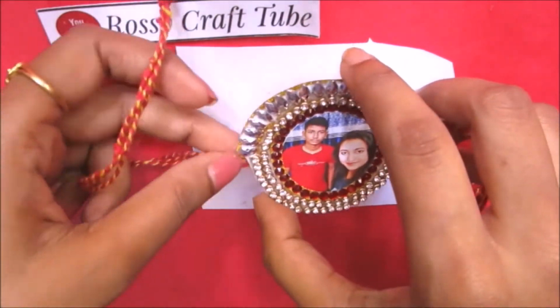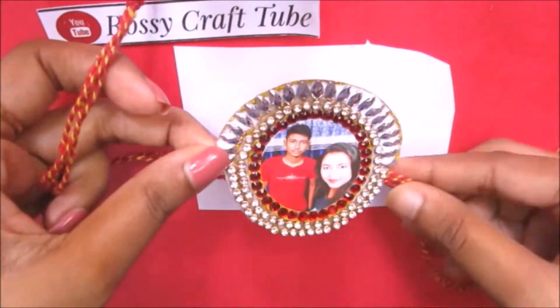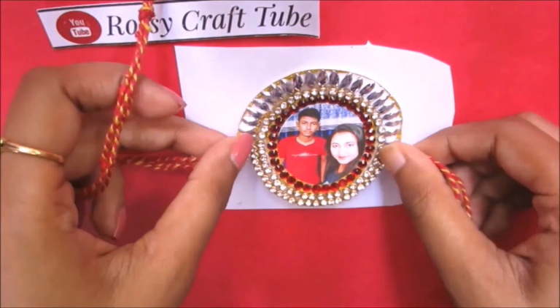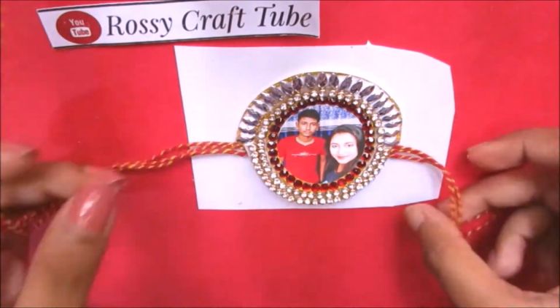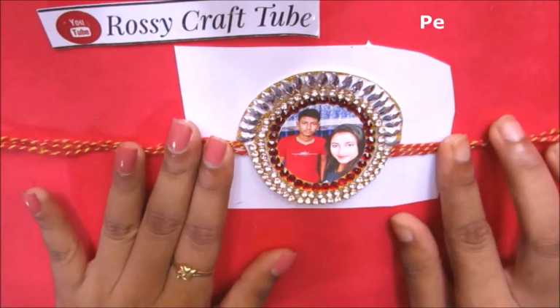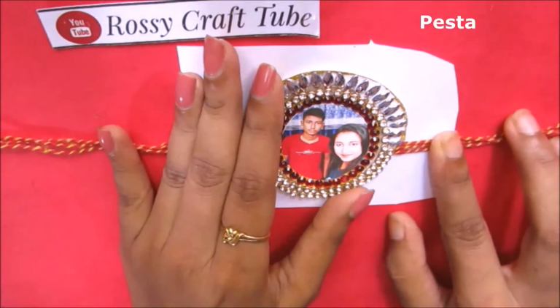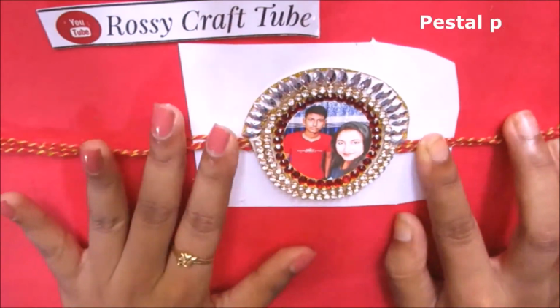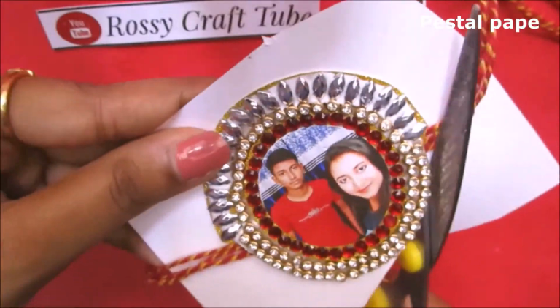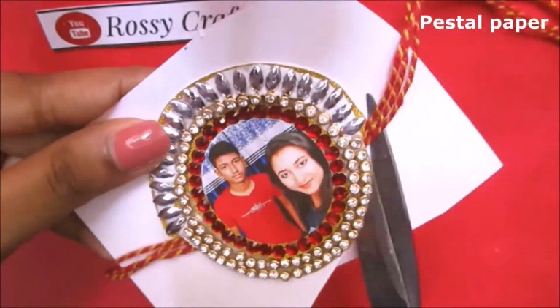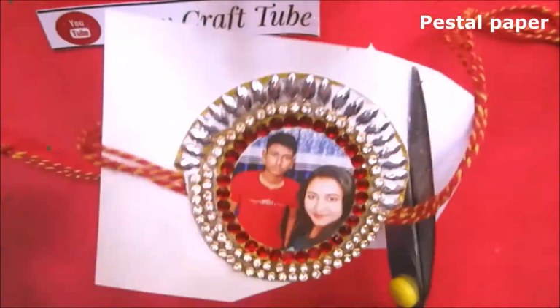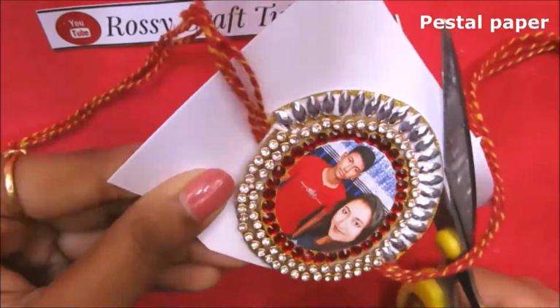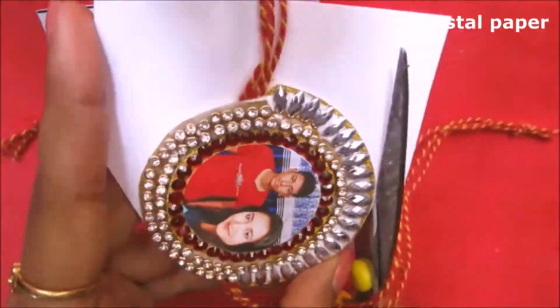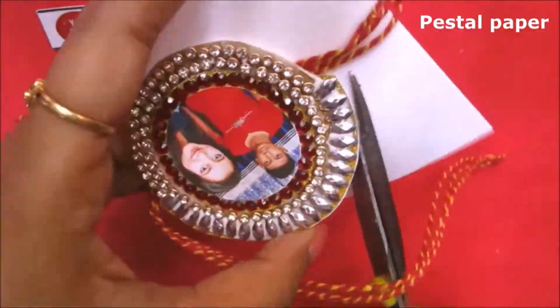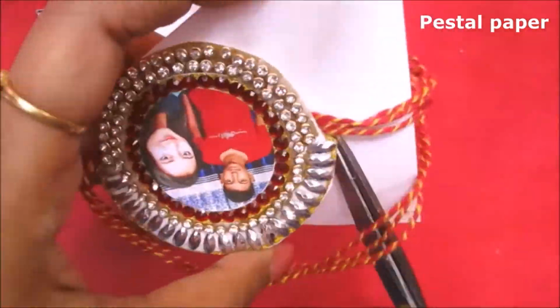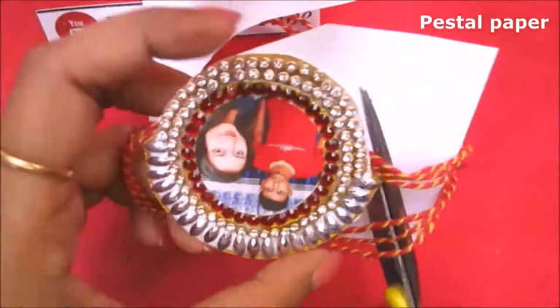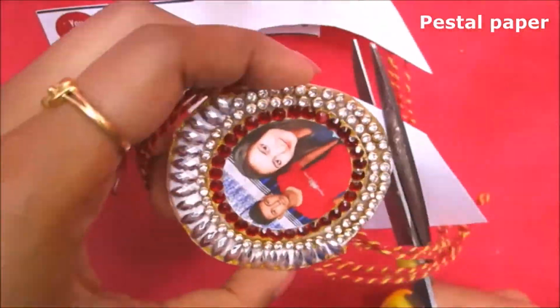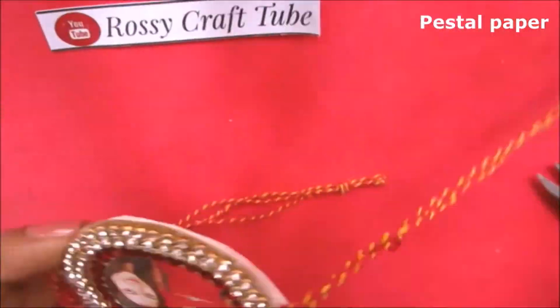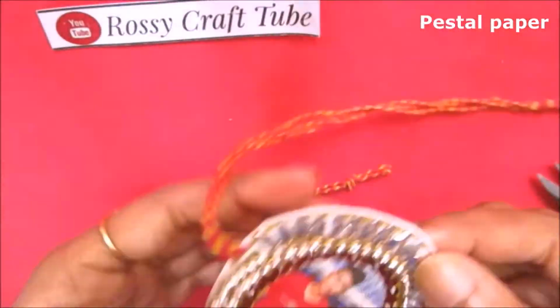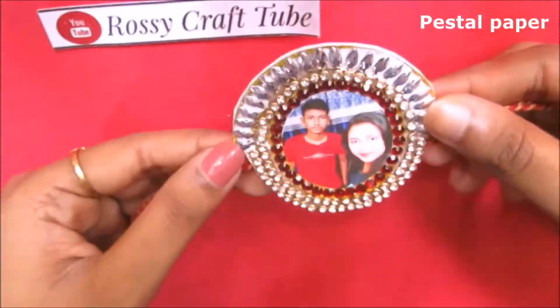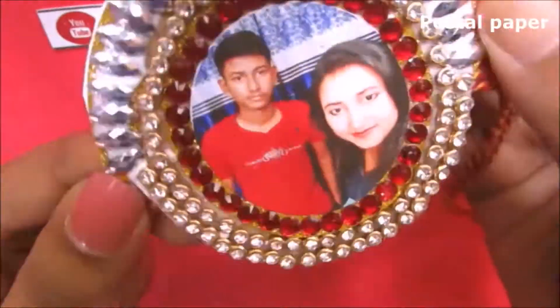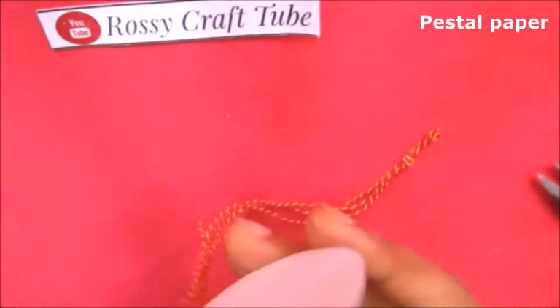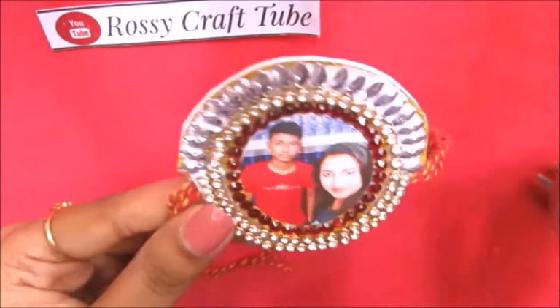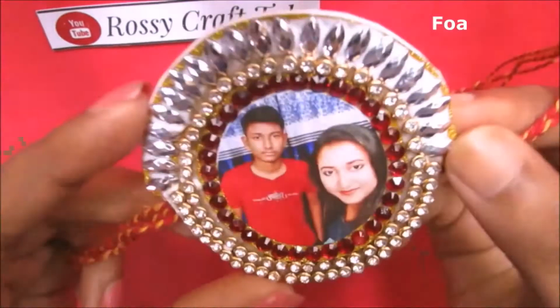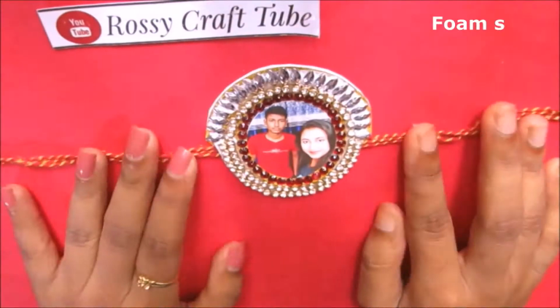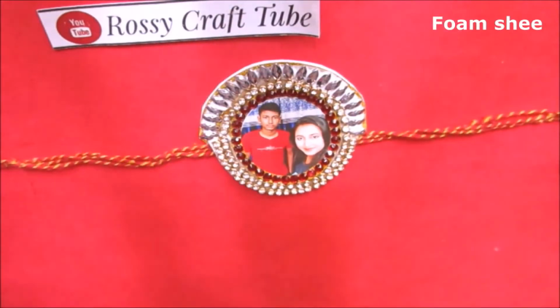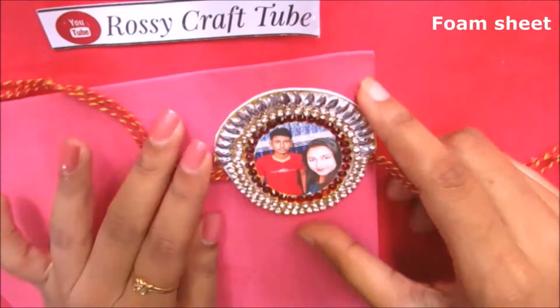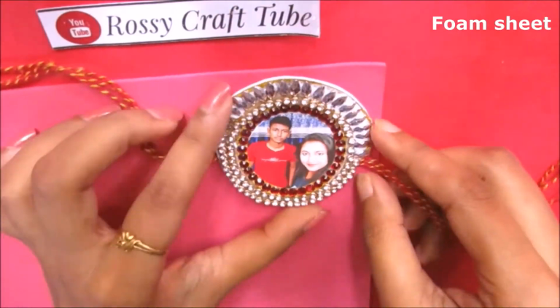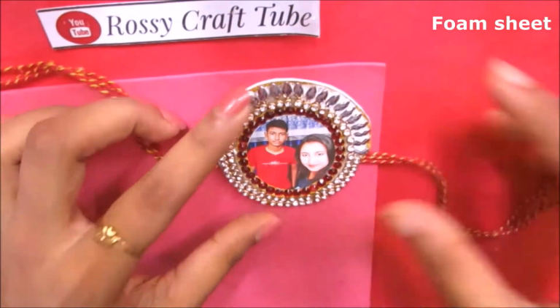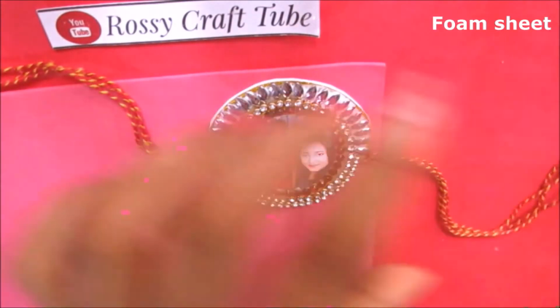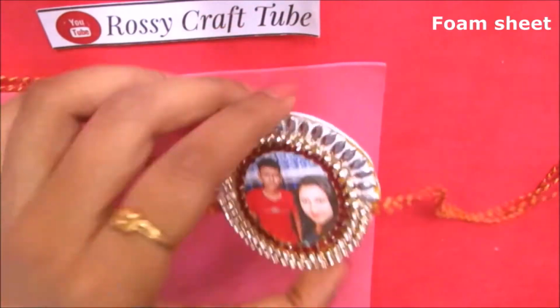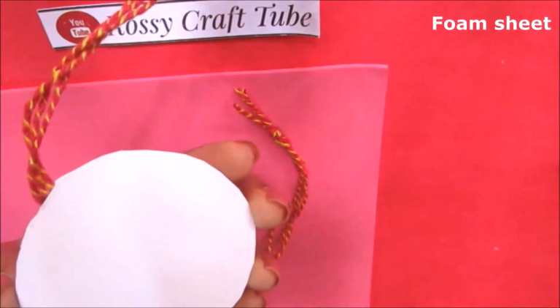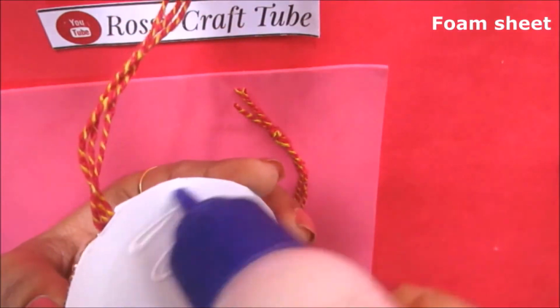Here I am using a pistol paper. Trim the extra parts. Use a clear foam sheet for the finishing touch.